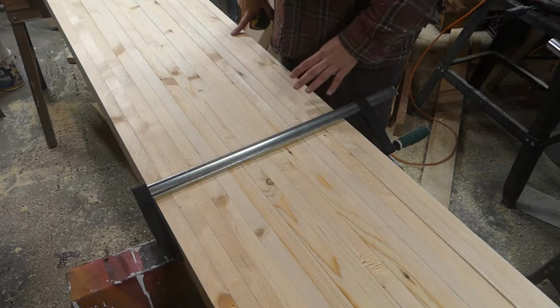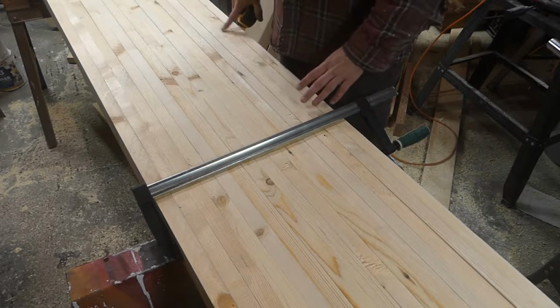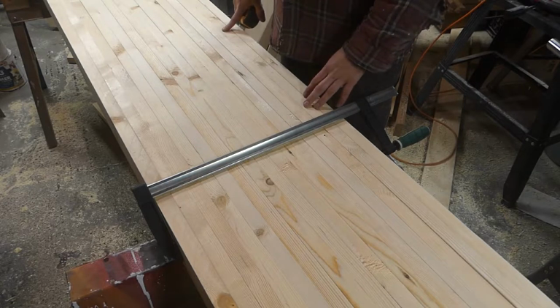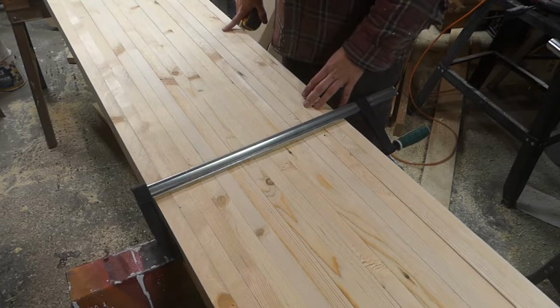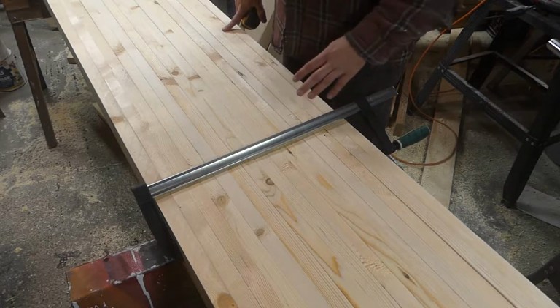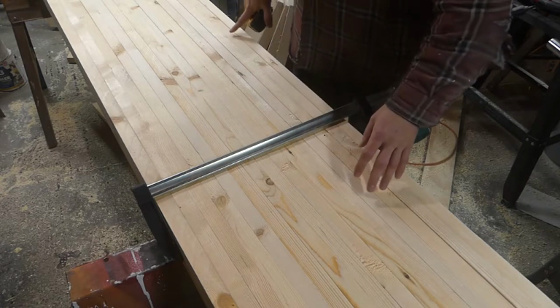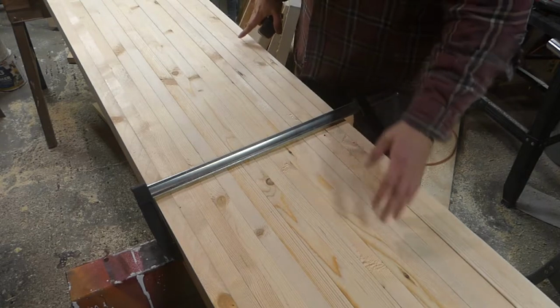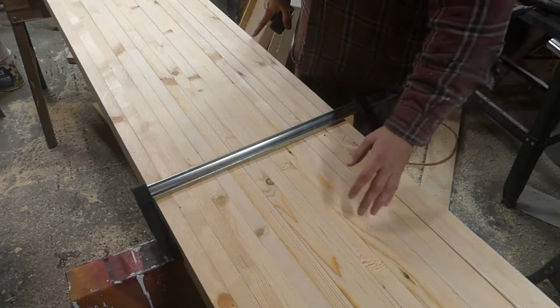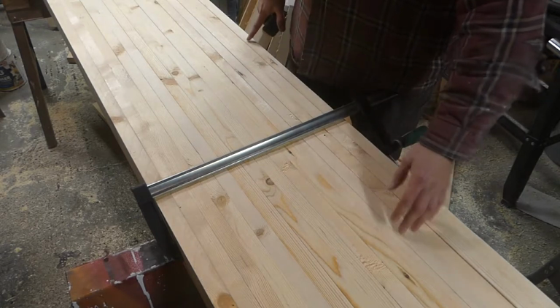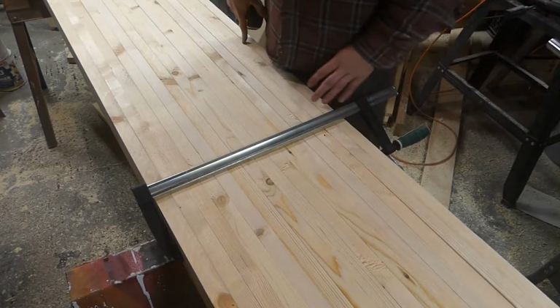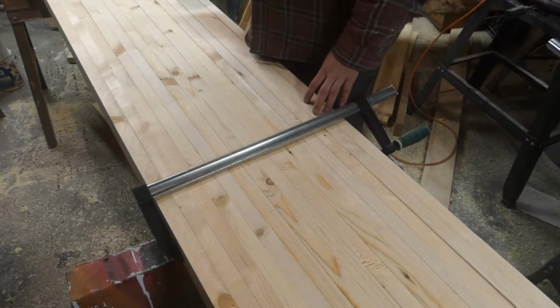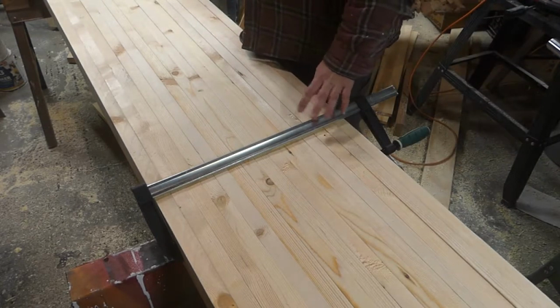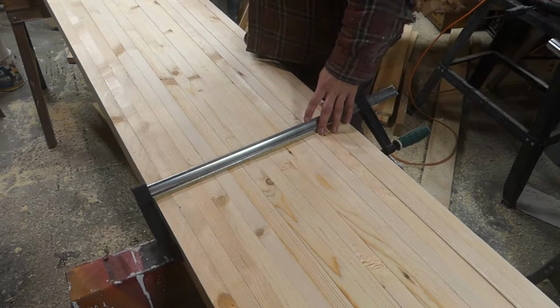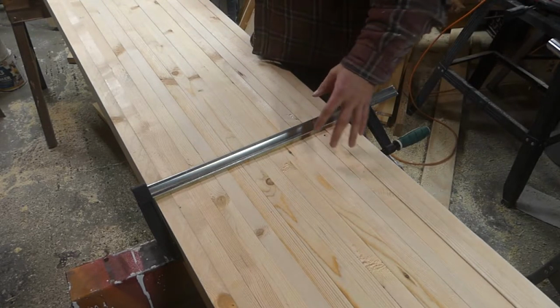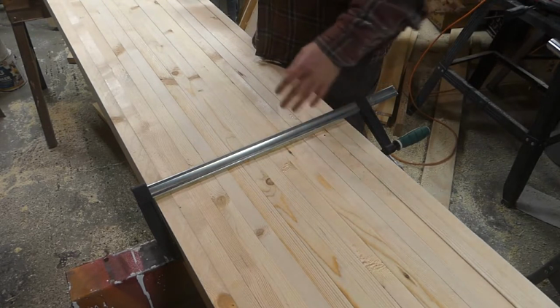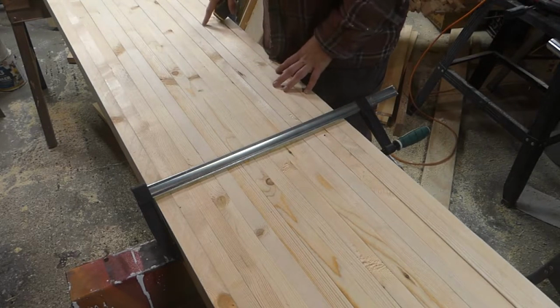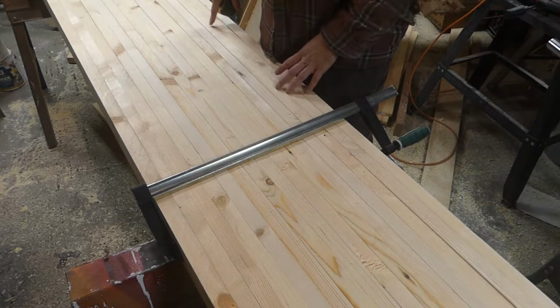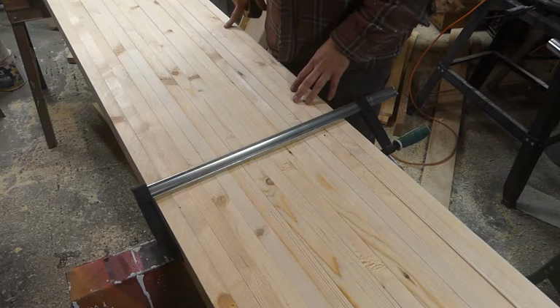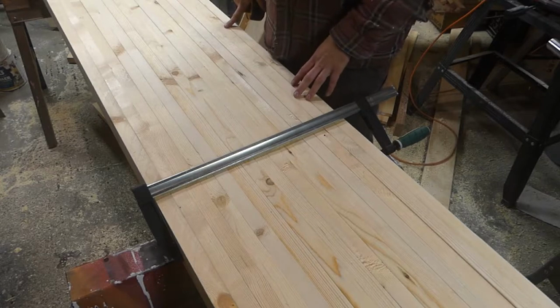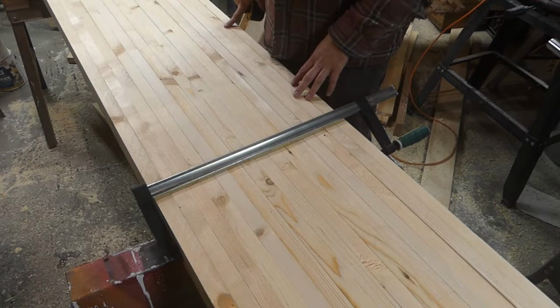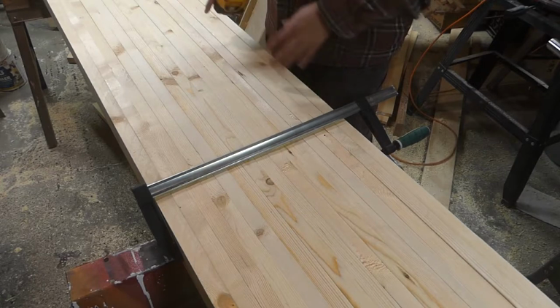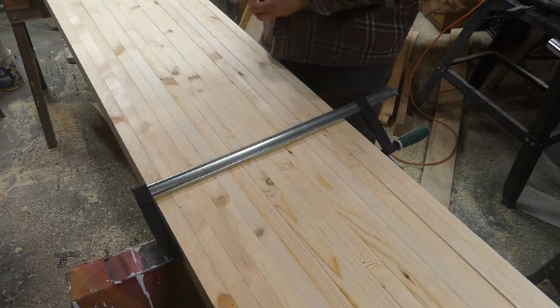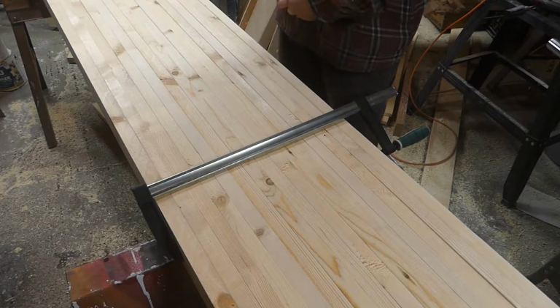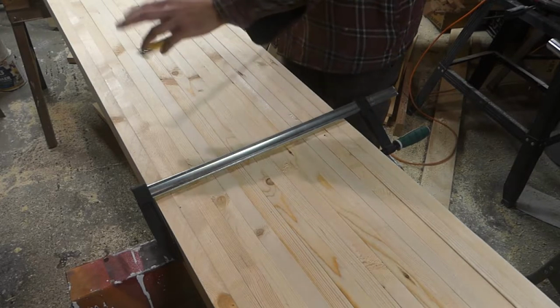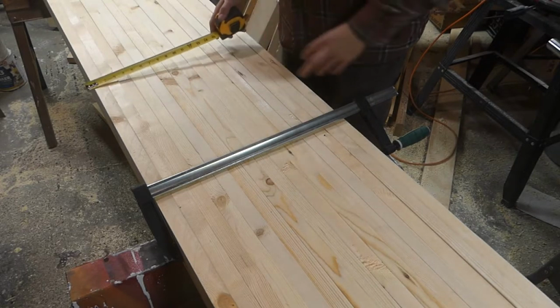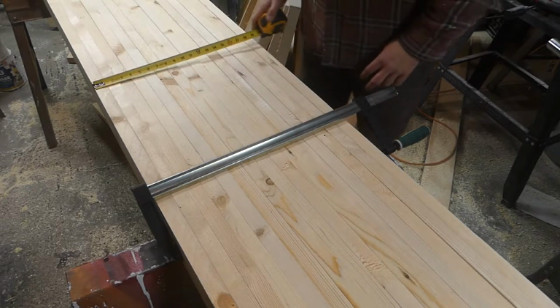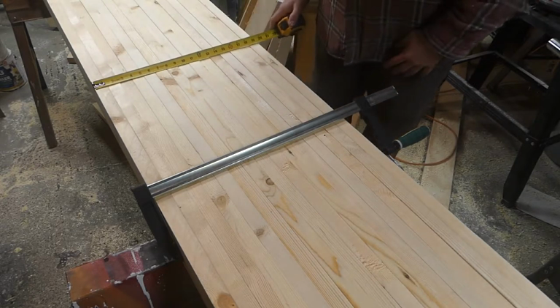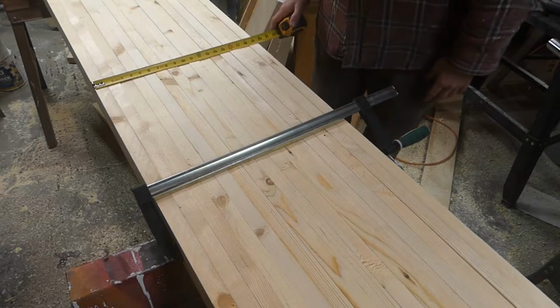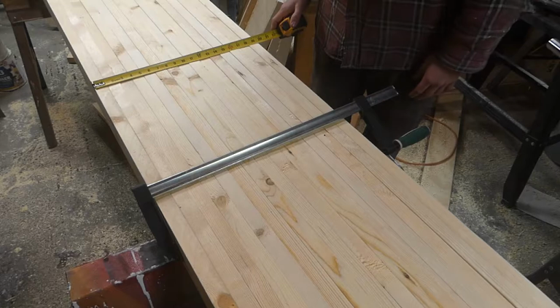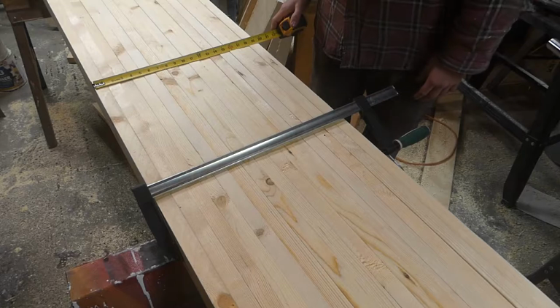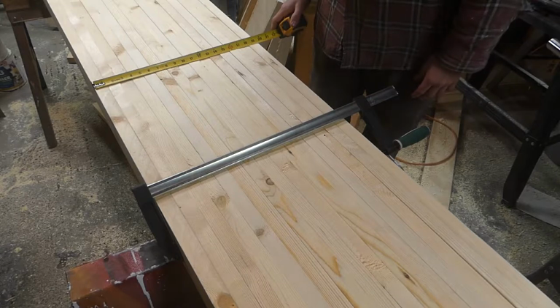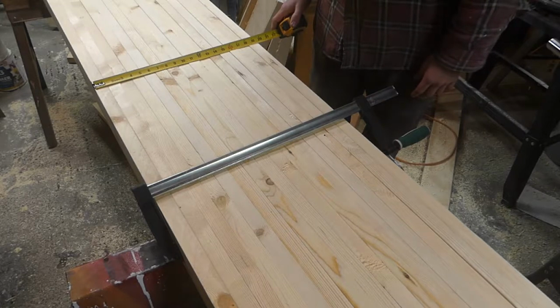I need them 8 feet long, but this way I'll have enough to cut off at the end and maybe make the bench a little bit longer. I'm going to get the bench as long as I can. The width right now is about 19.5 inches.